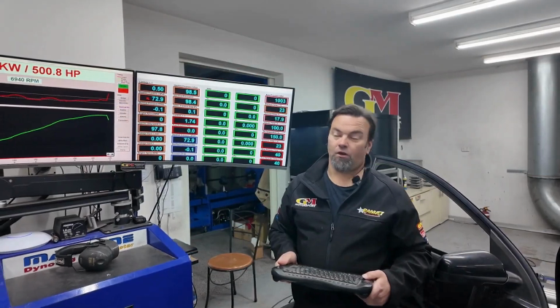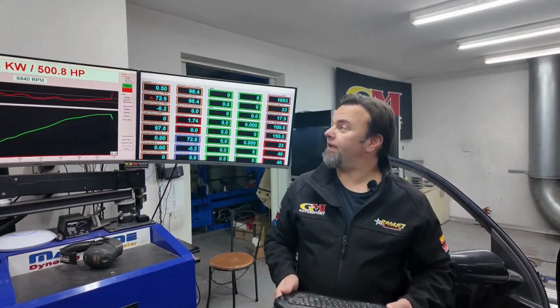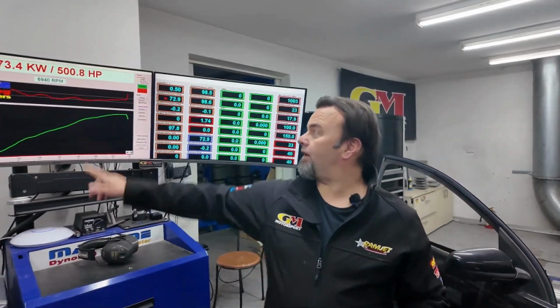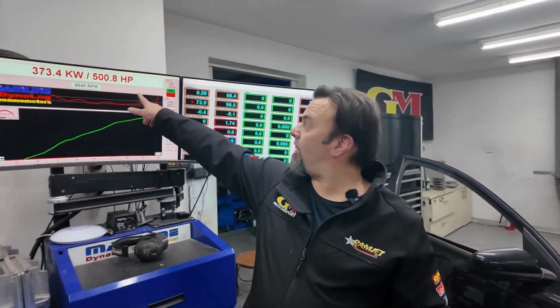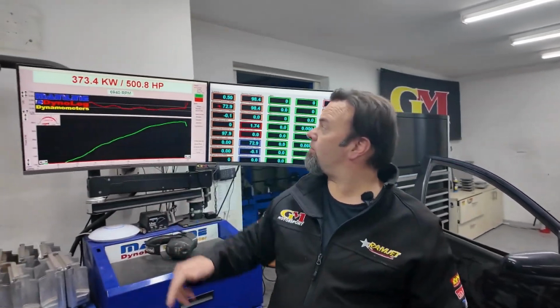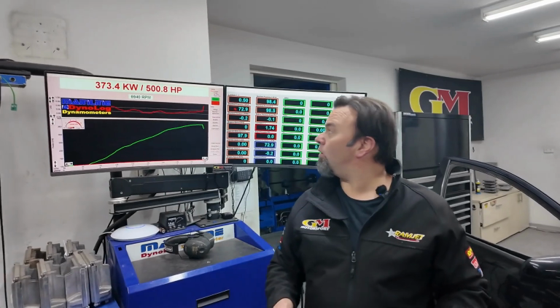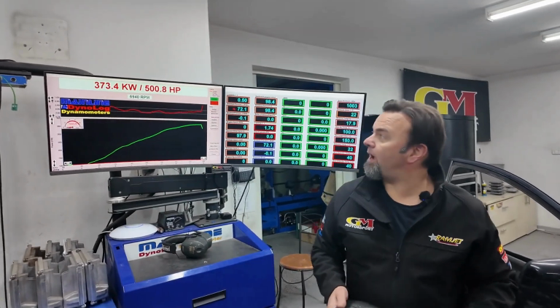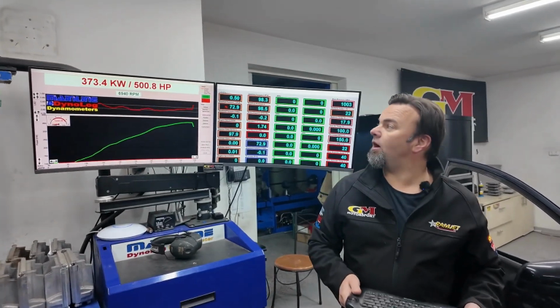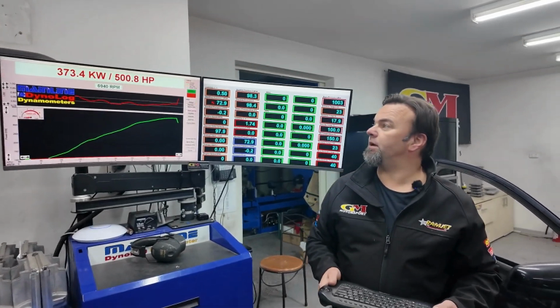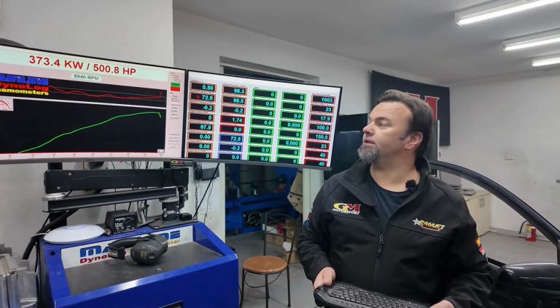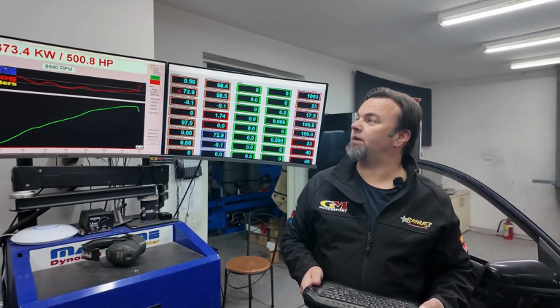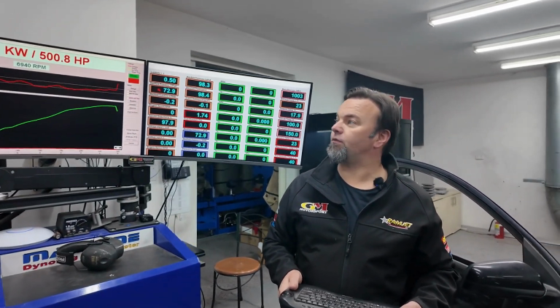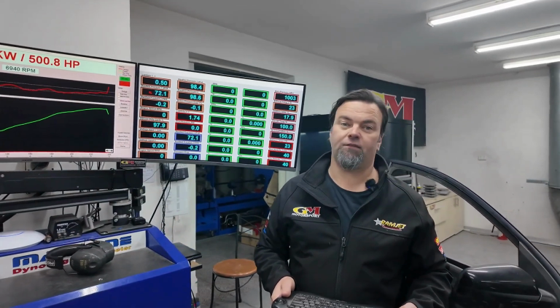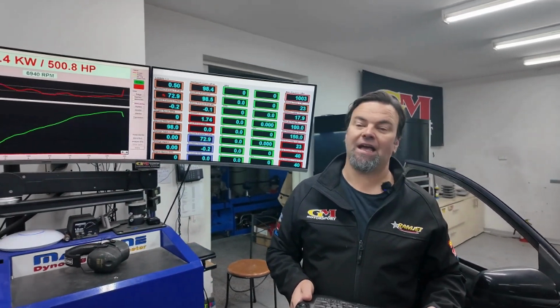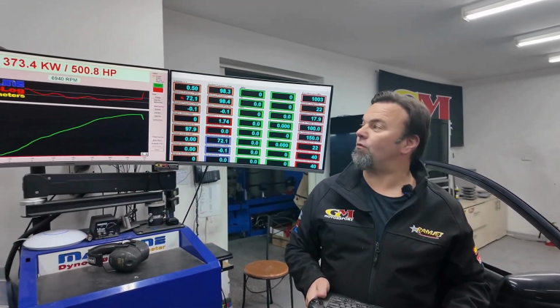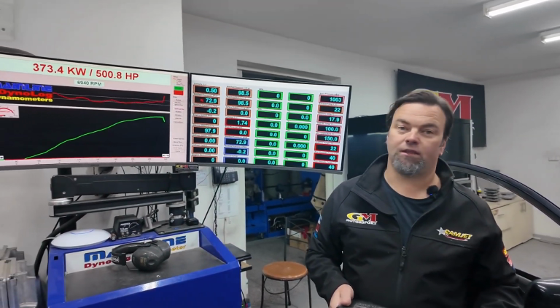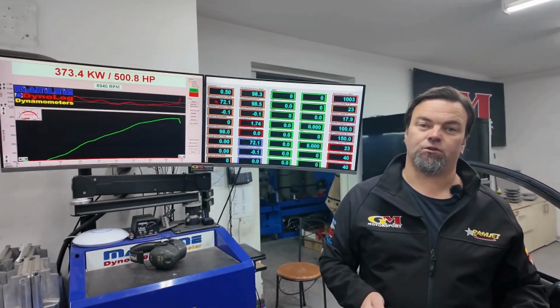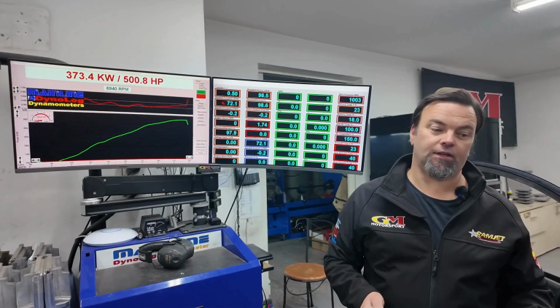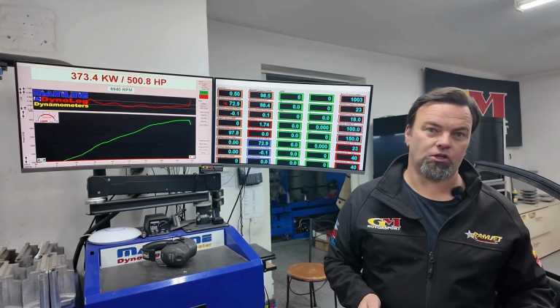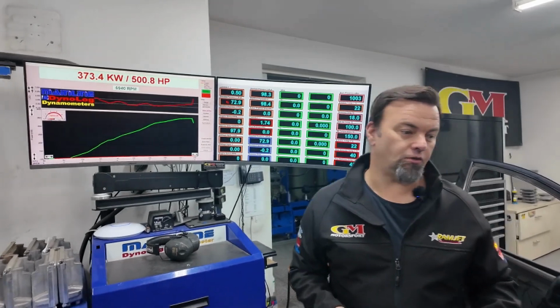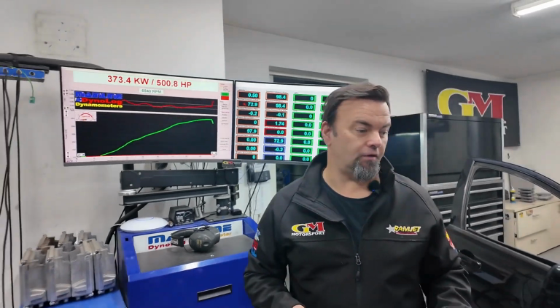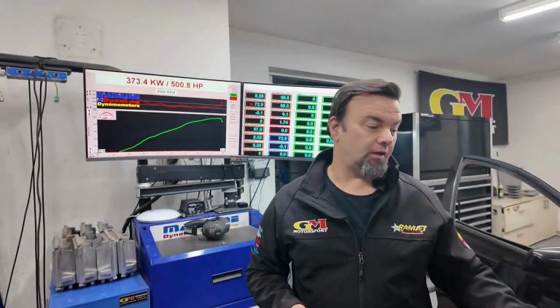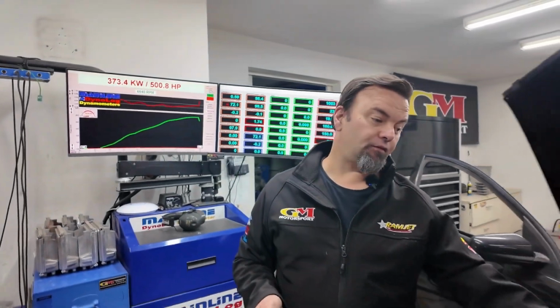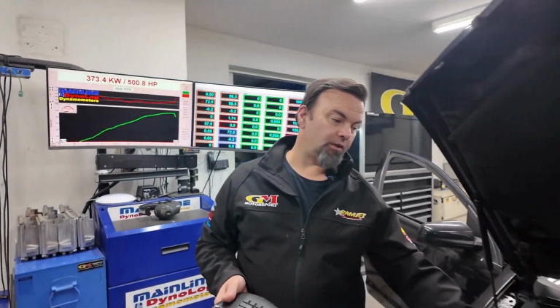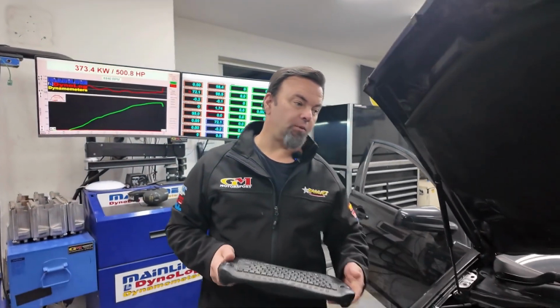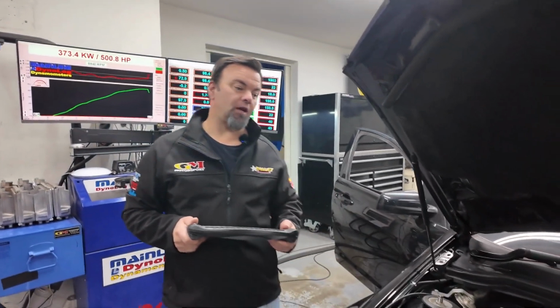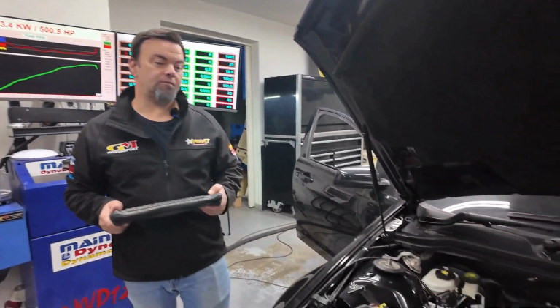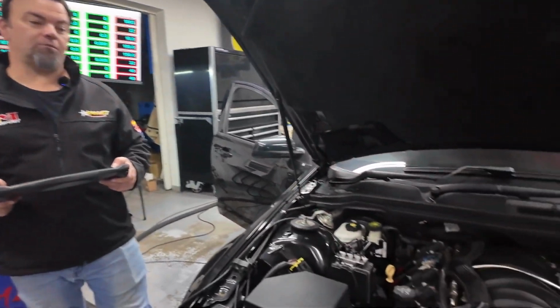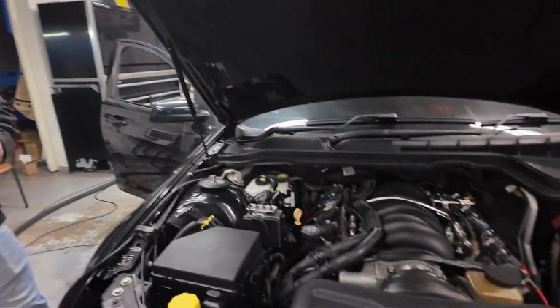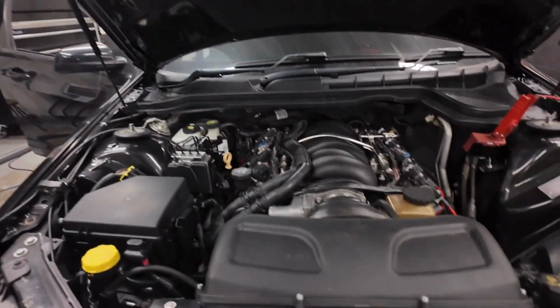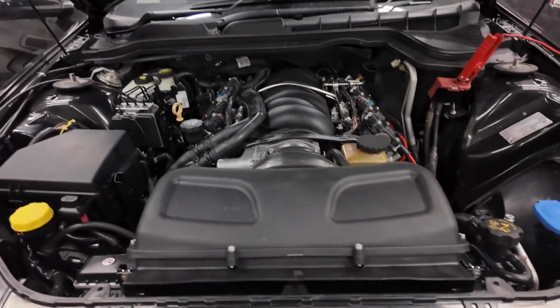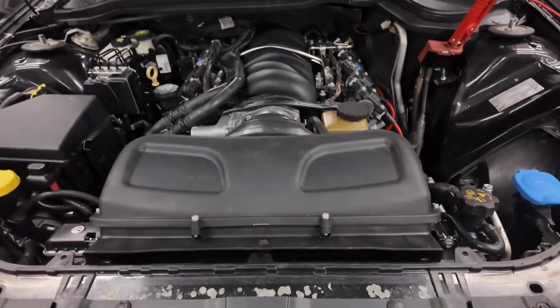All right, there you see it - 500 rear wheel horsepower in the old imperial system and 373 in the metric. So that's a huge effort for one of these rebuilt GM Motorsport engines done in-house.